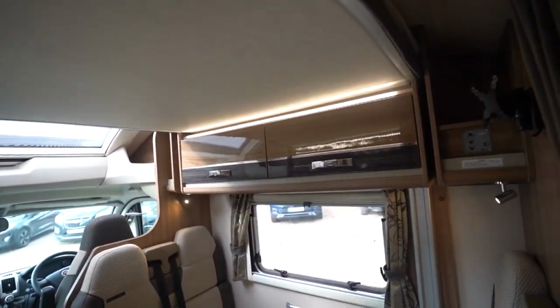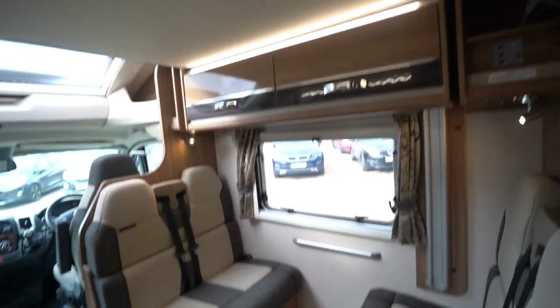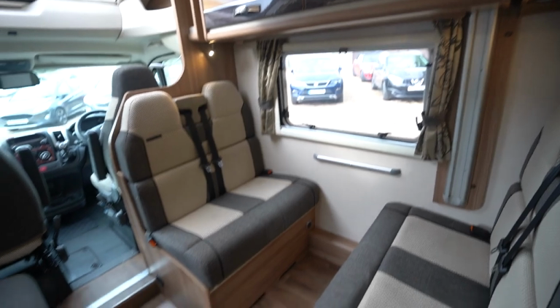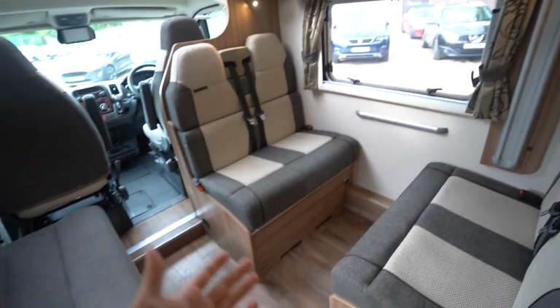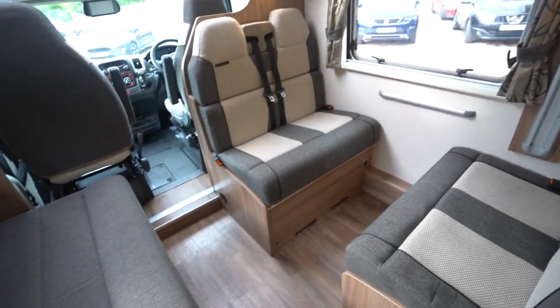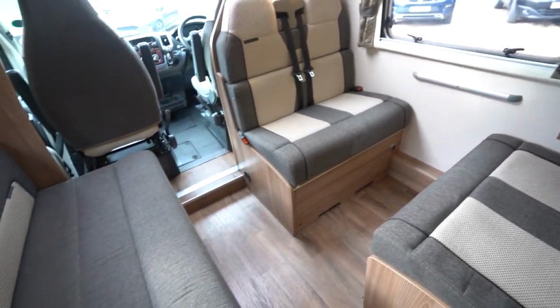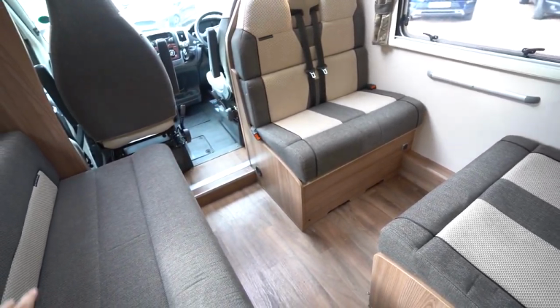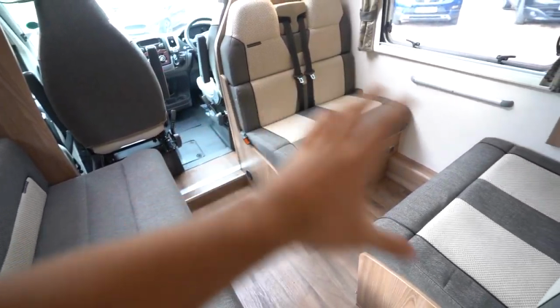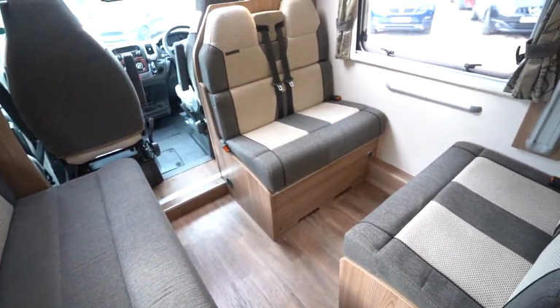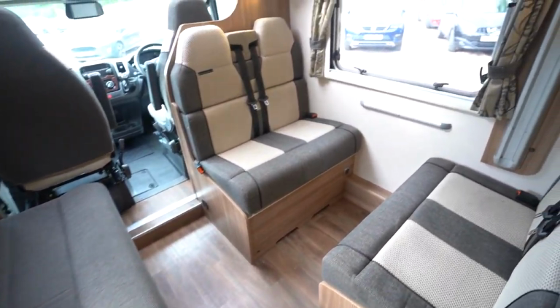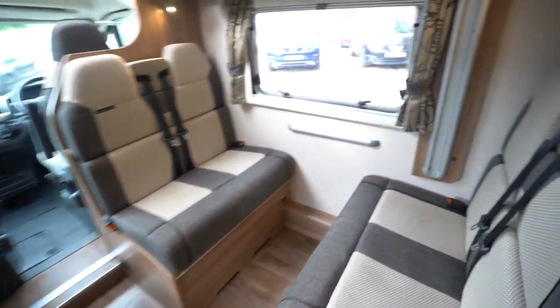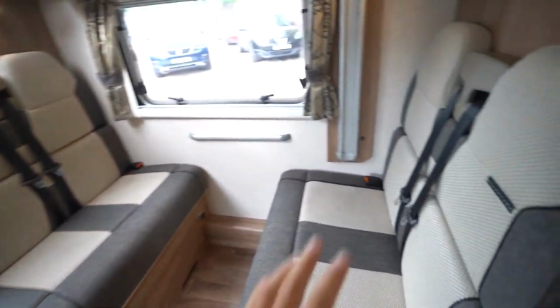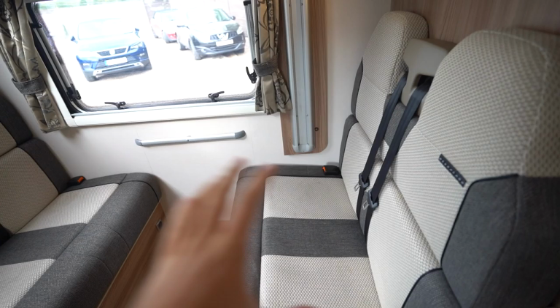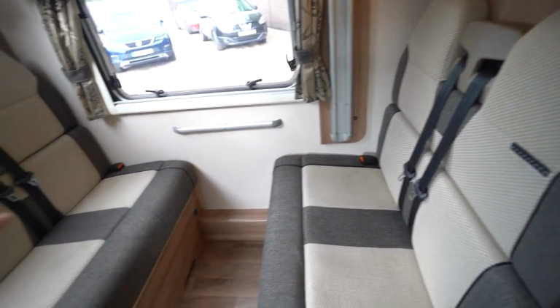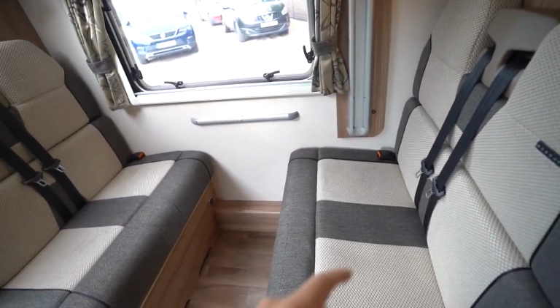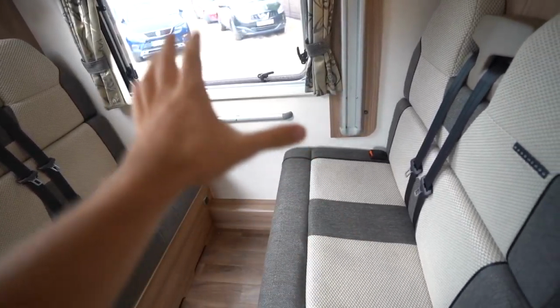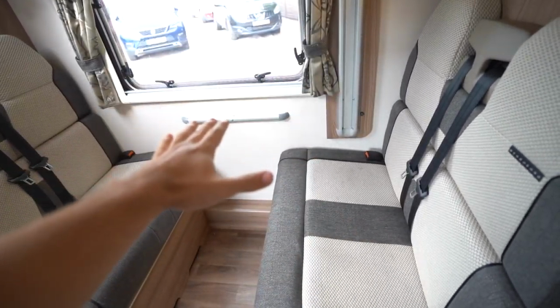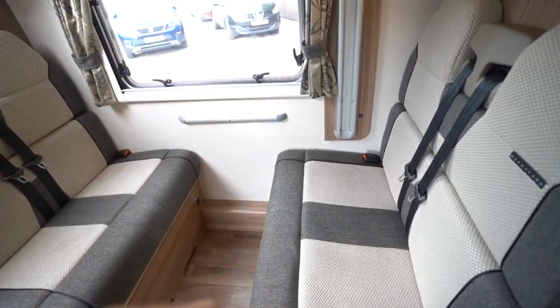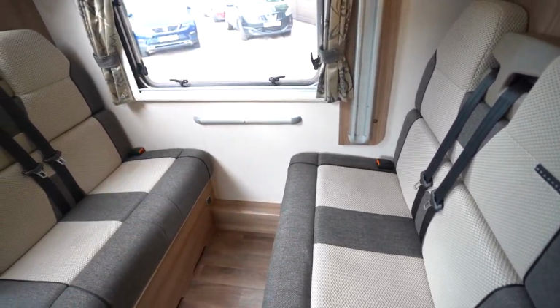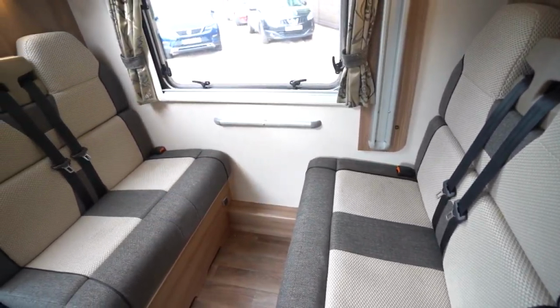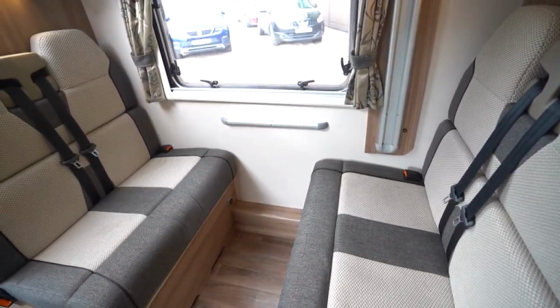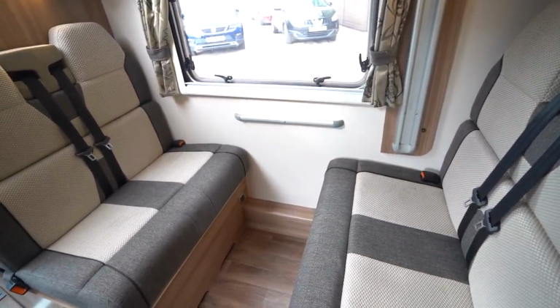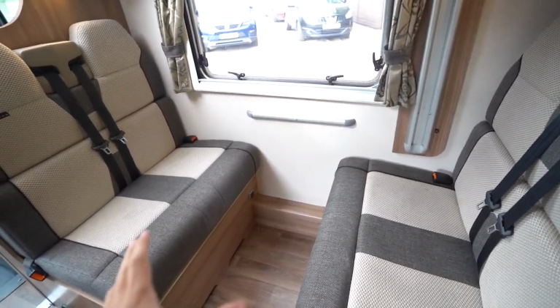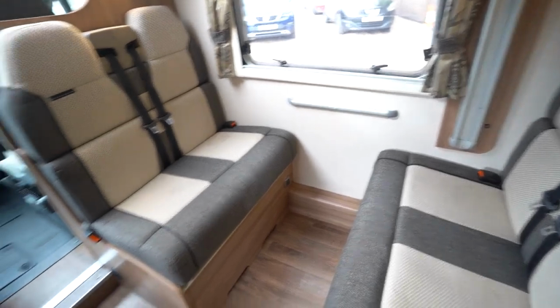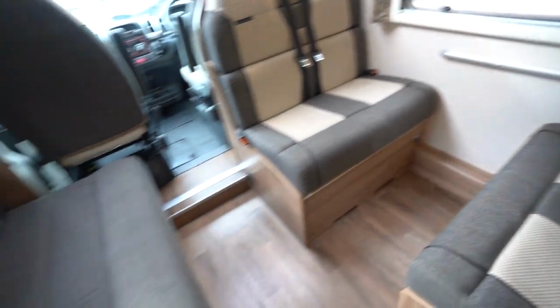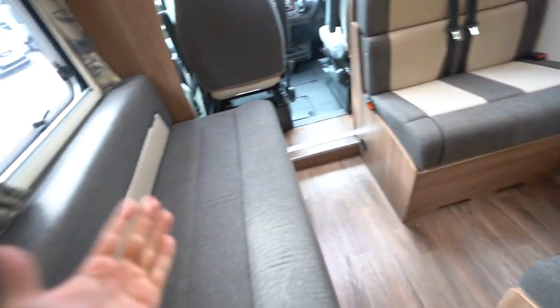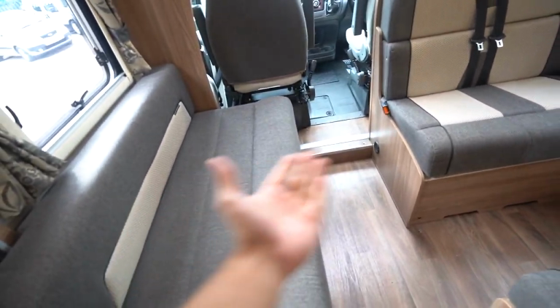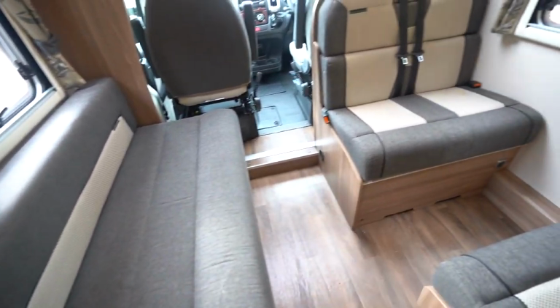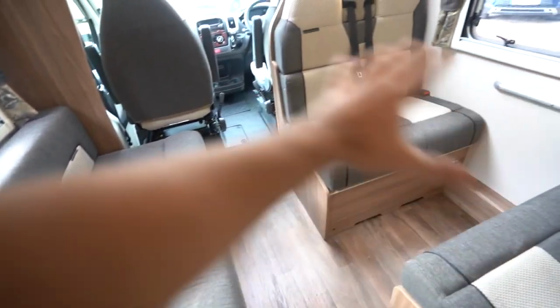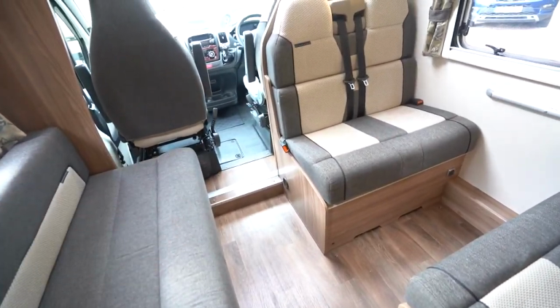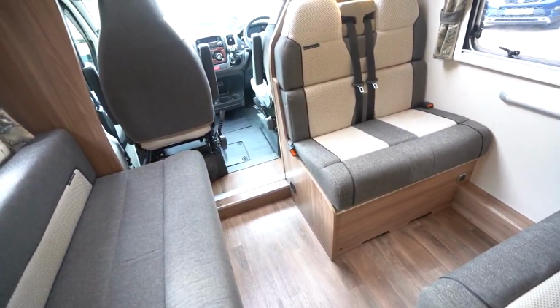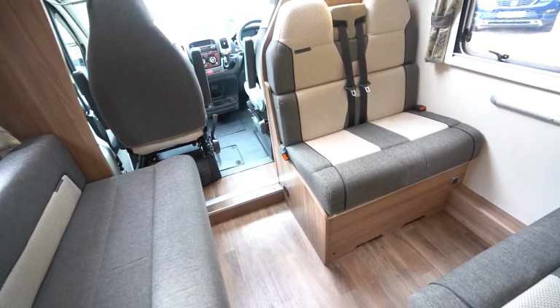You've got your bed up there, and then you've got your front lounge here which also converts to a bed. There's a double dinette where you can have your table, which fills in to make that area, and this settee slides forward so you've got a really nice big sleeping space.